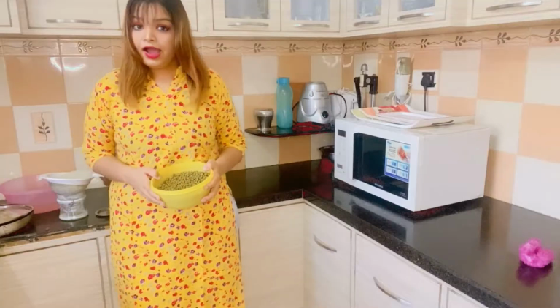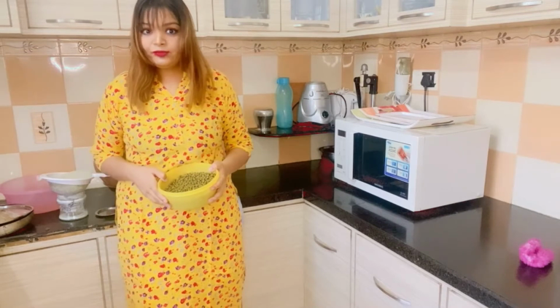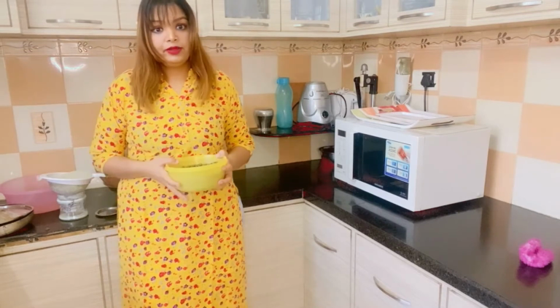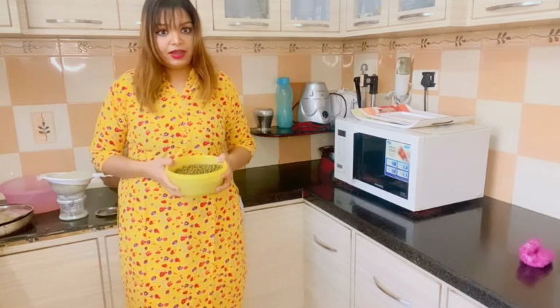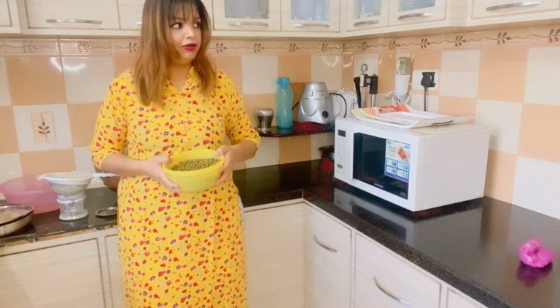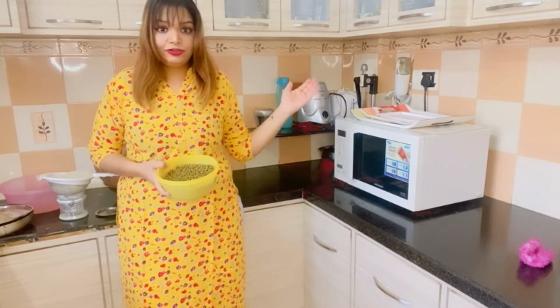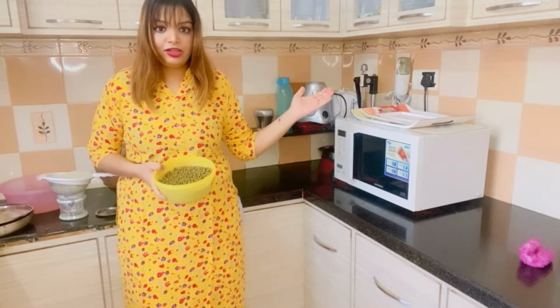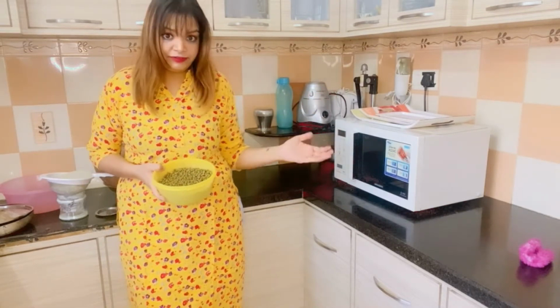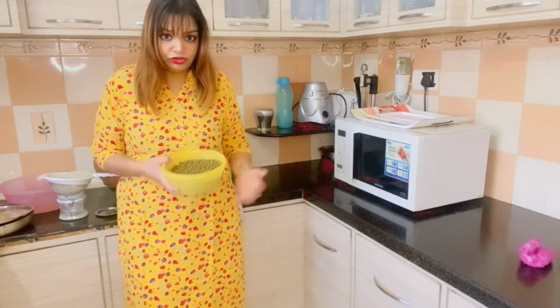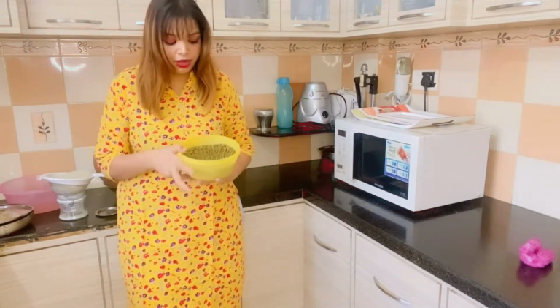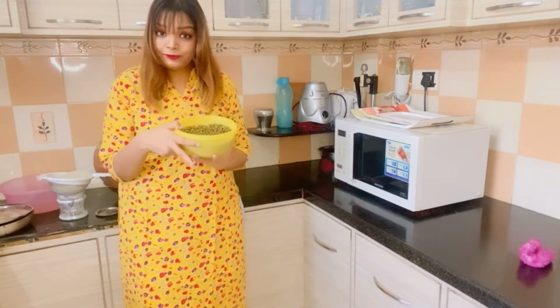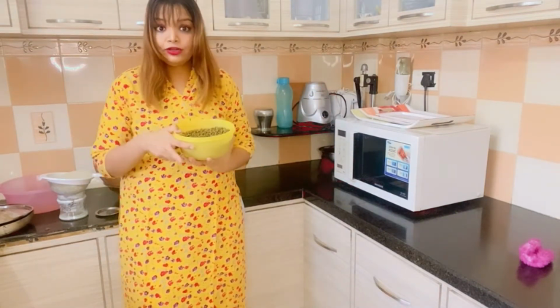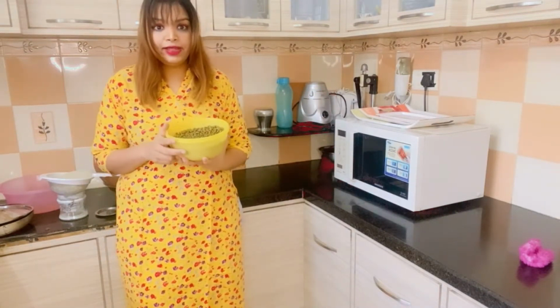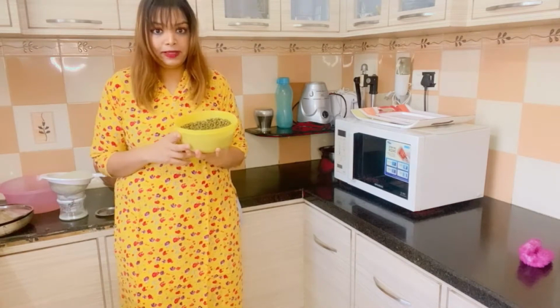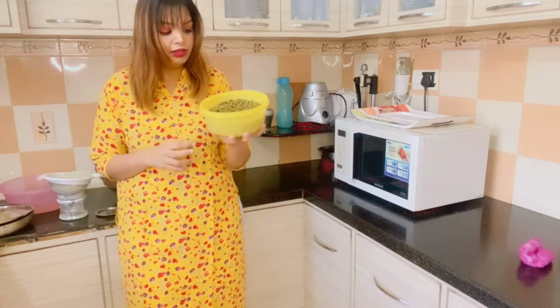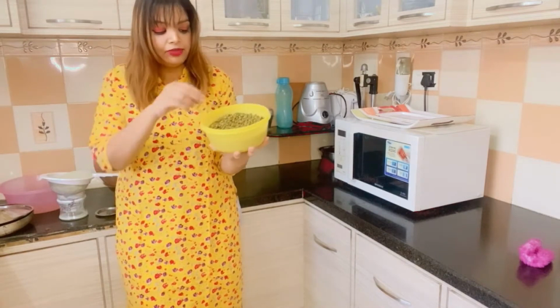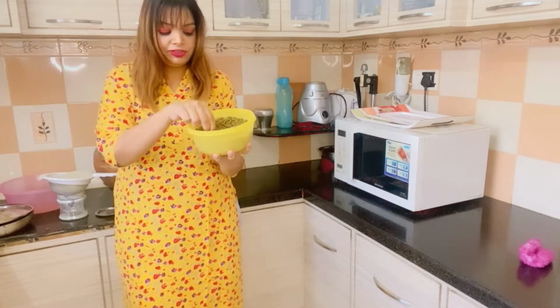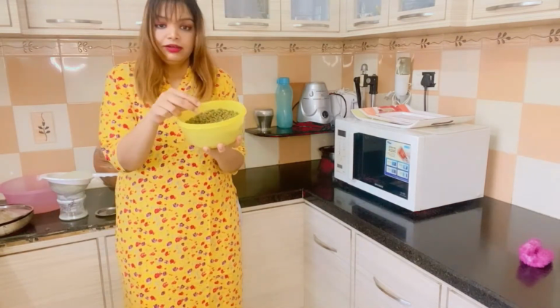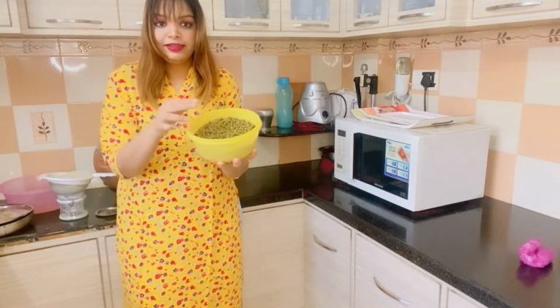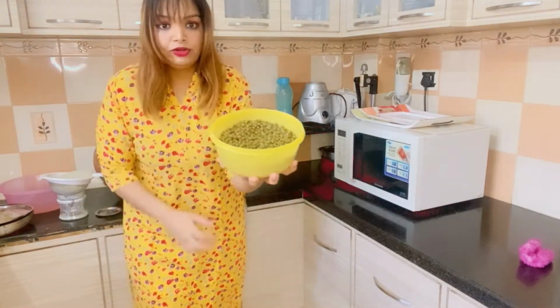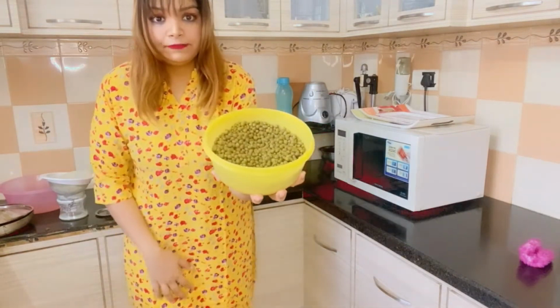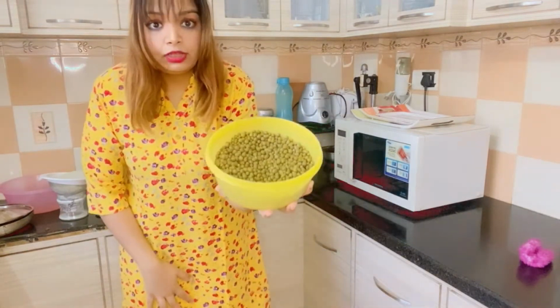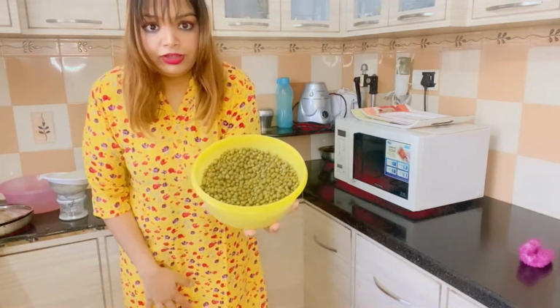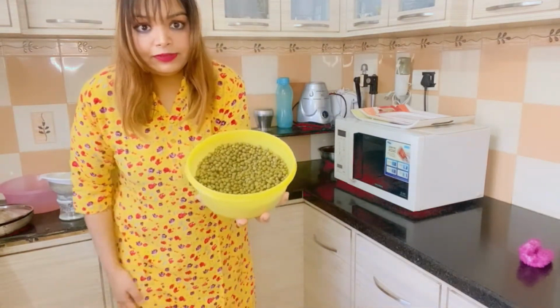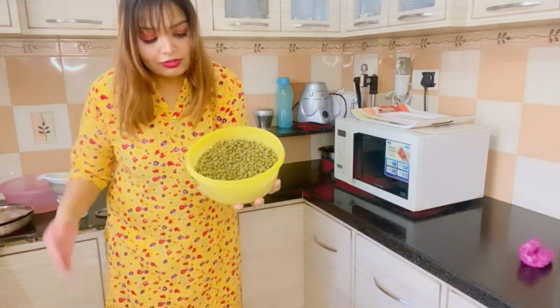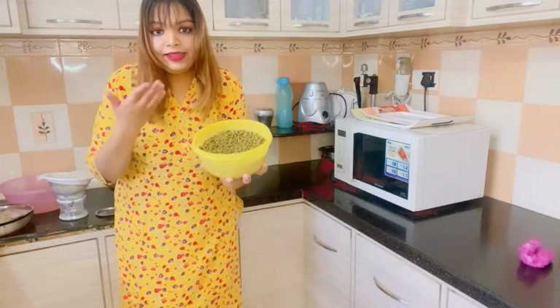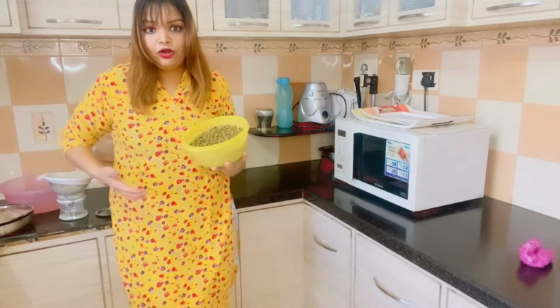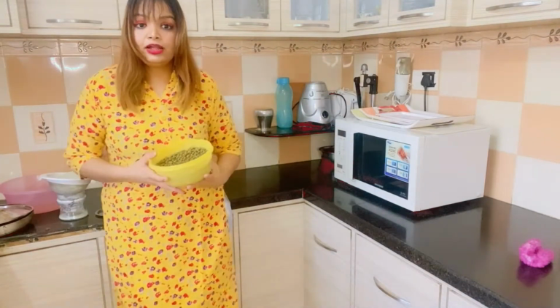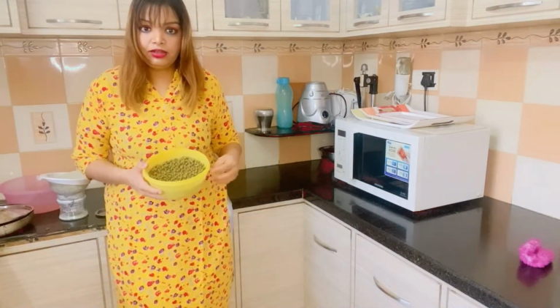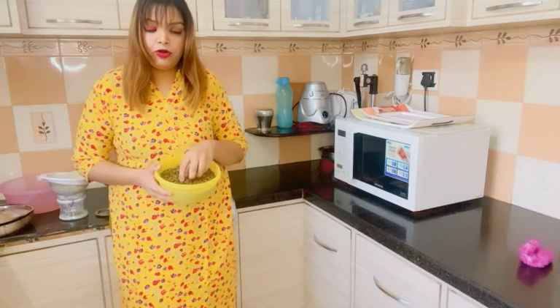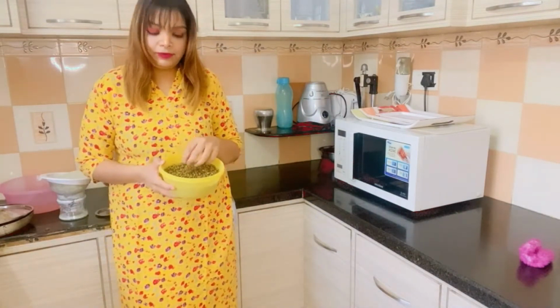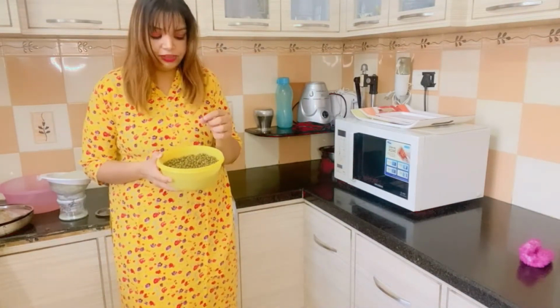Hi everyone, welcome back. As you can see, we are still in the kitchen and today we are making something very special. If you see this thing, I don't know how many people have heard of it, but this is called Kehr and this is a famous ingredient in Rajasthan.